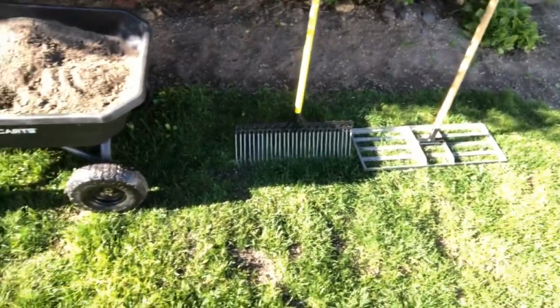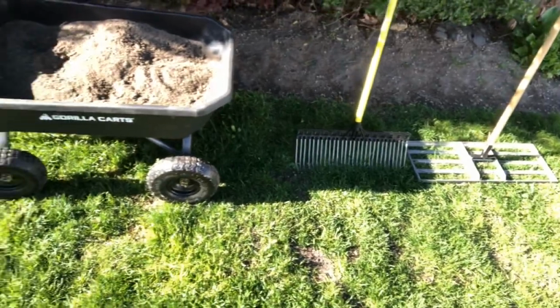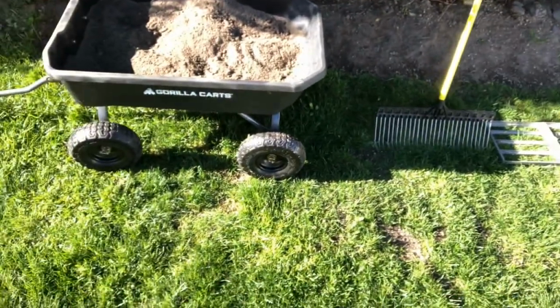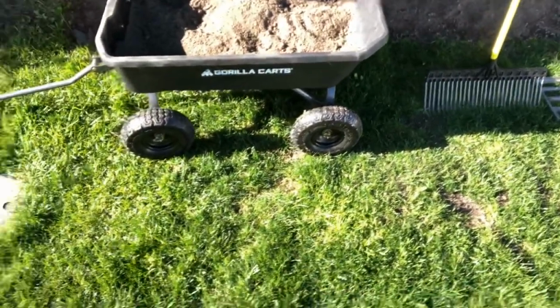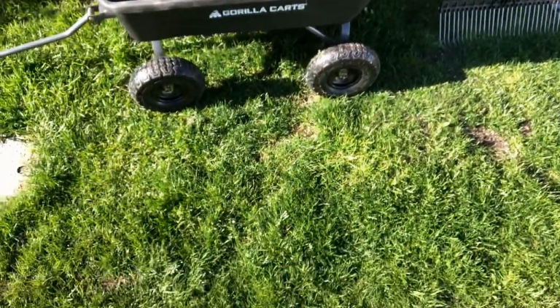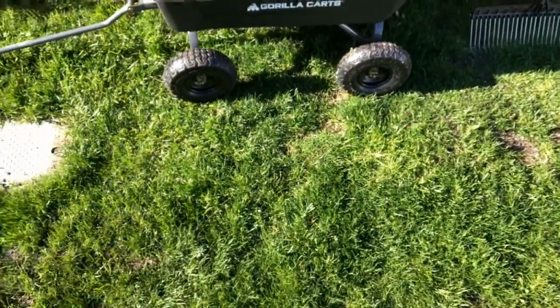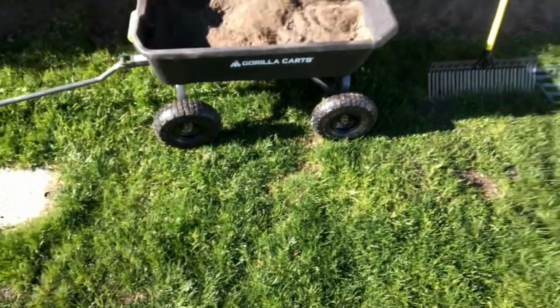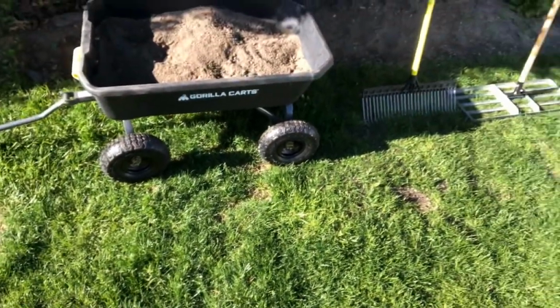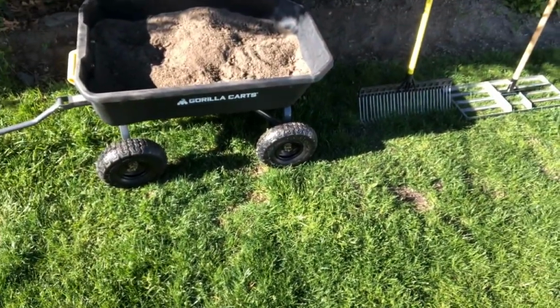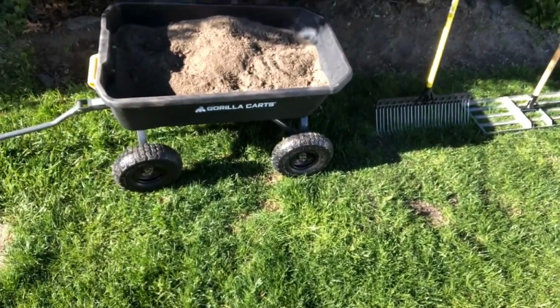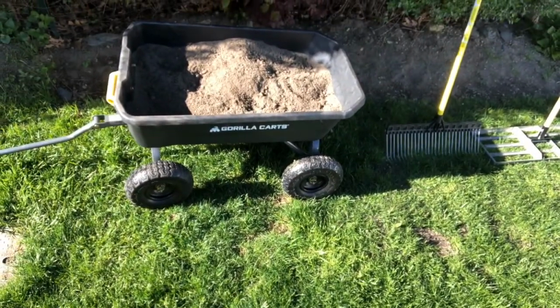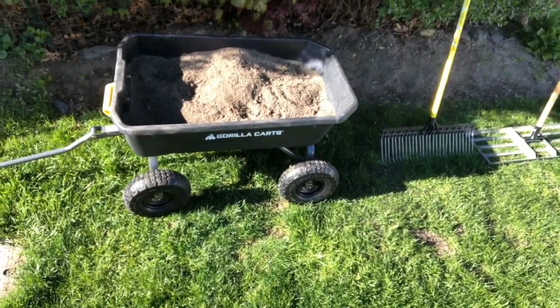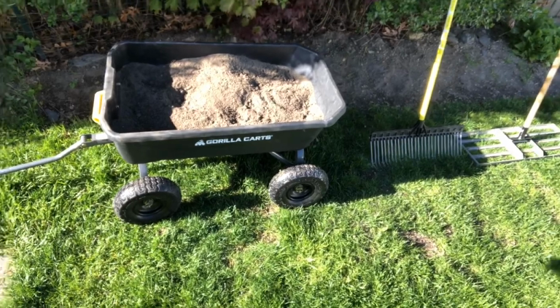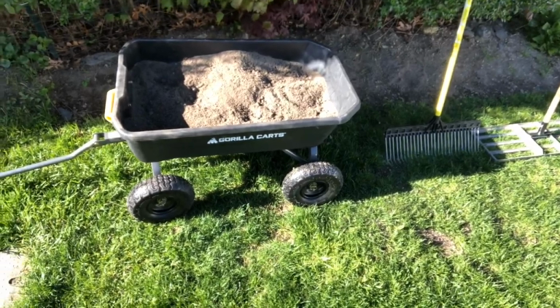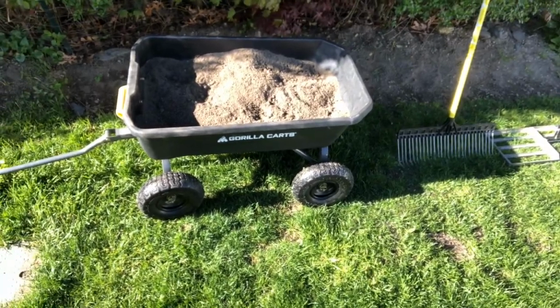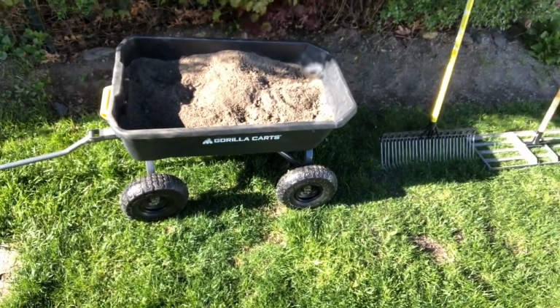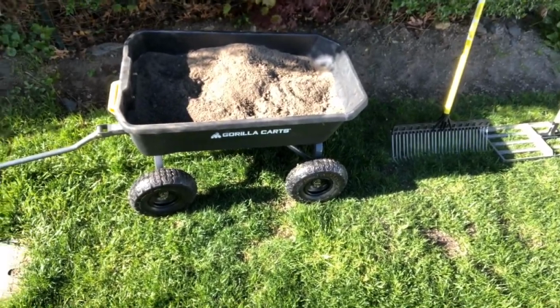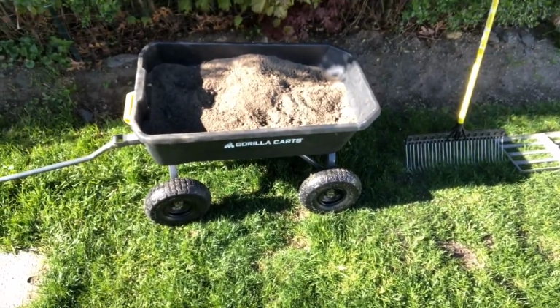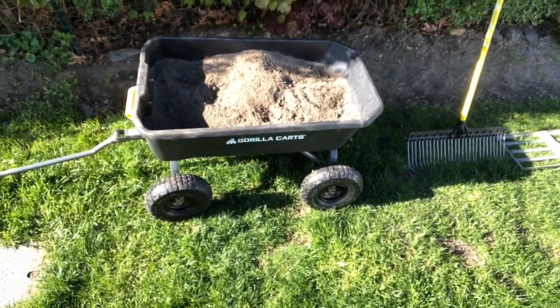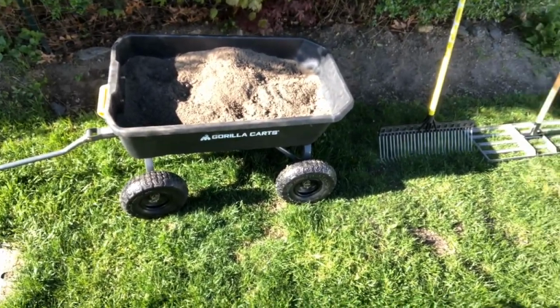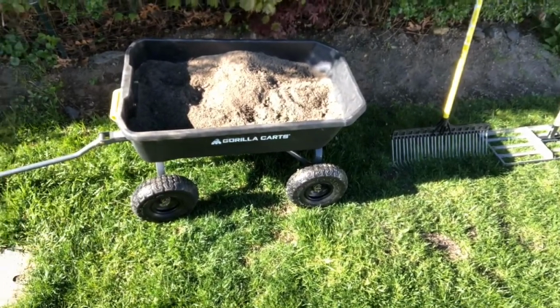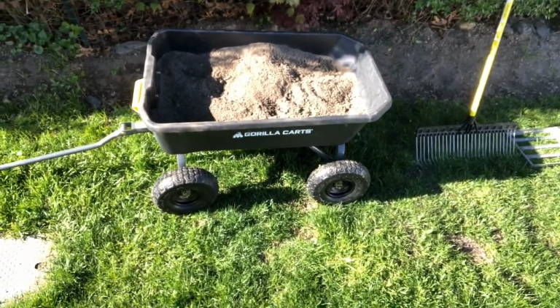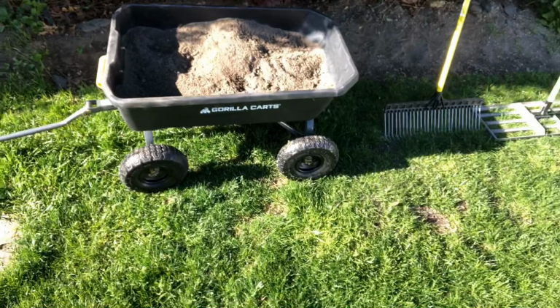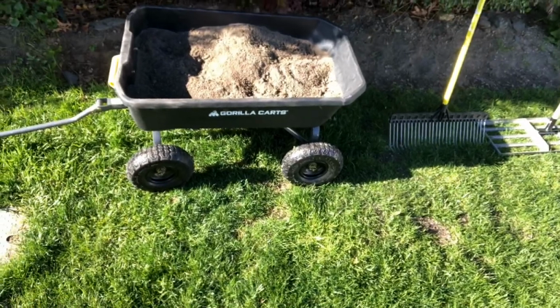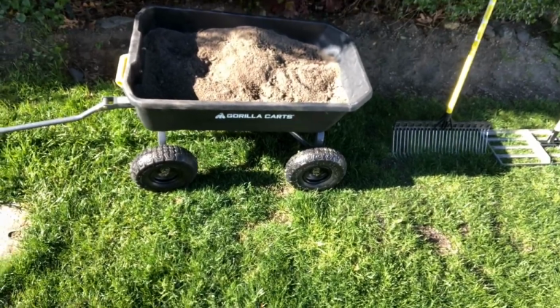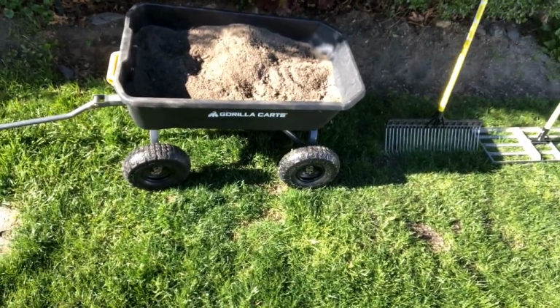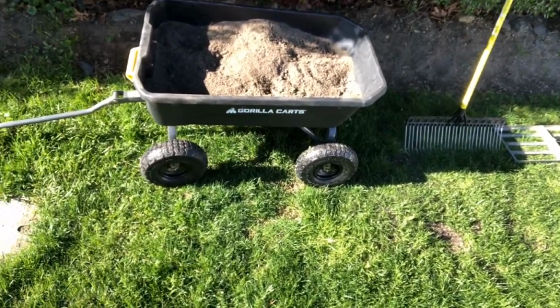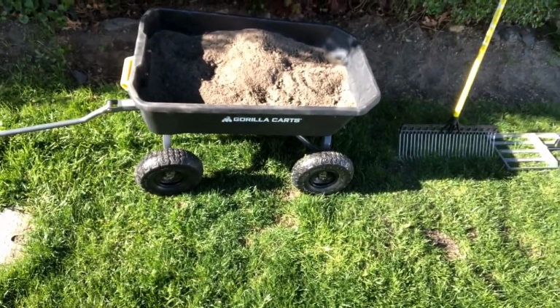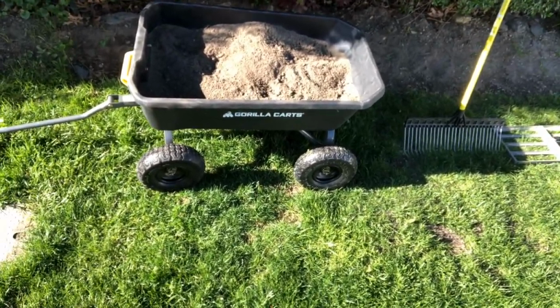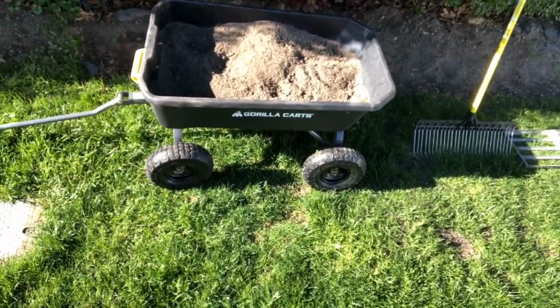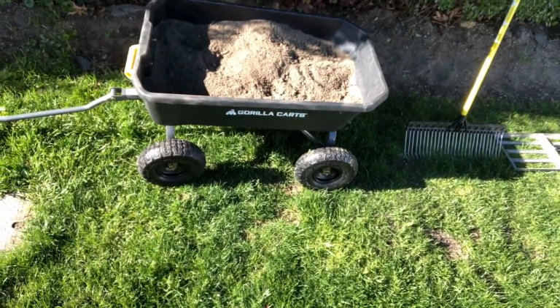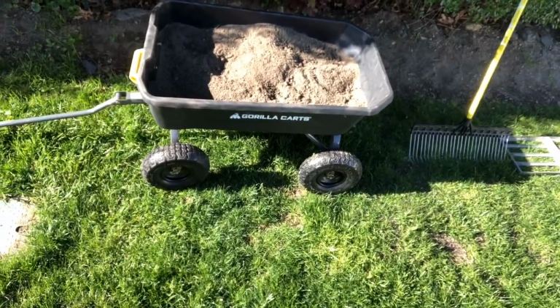And then this thing right here — this is a gorilla cart, way better than a wheelbarrow. You can load anything in here, whether it's soil, dirt, flowers, mulch — anything. It's going to save your back. These are about $100 at Lowe's, but they are sweet.